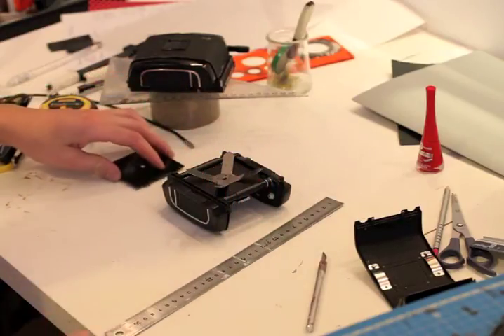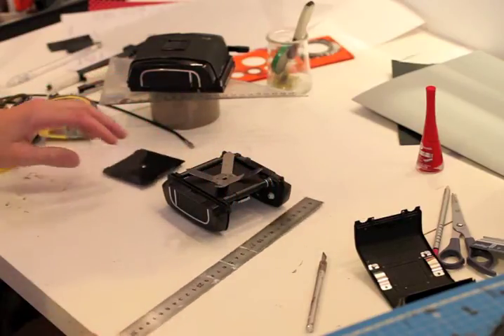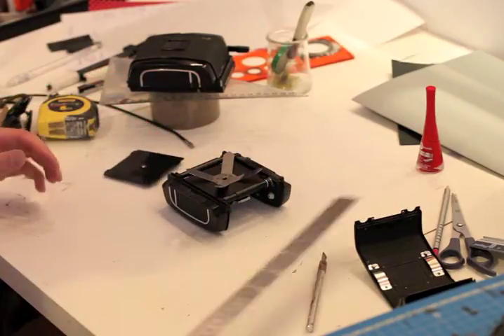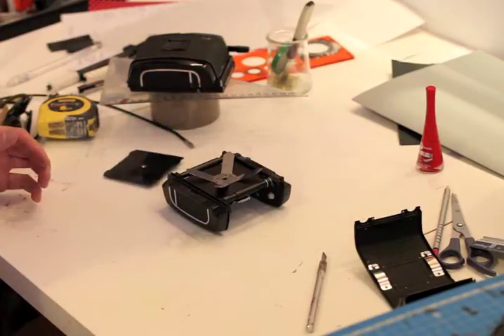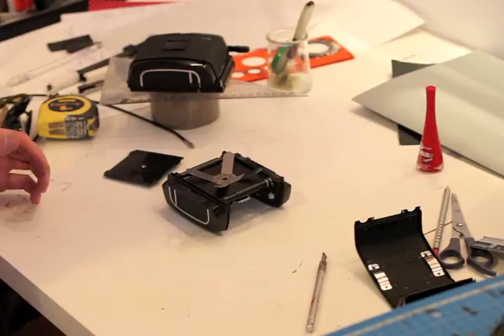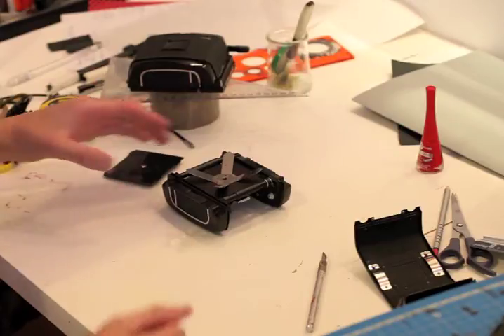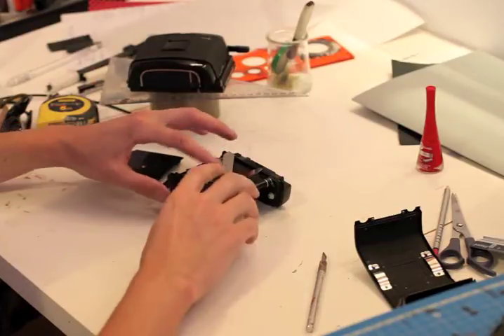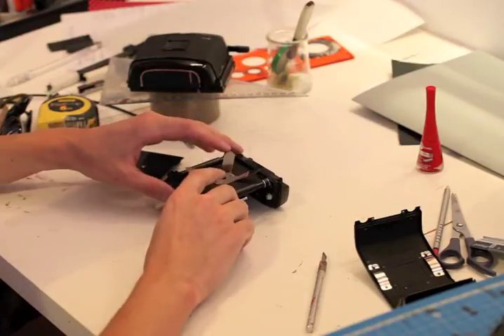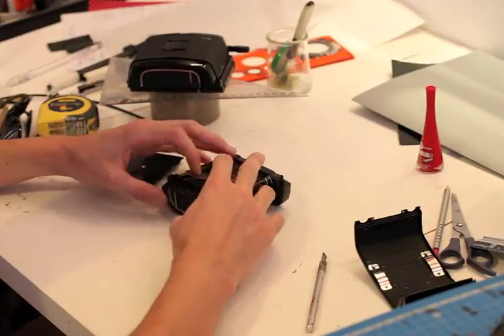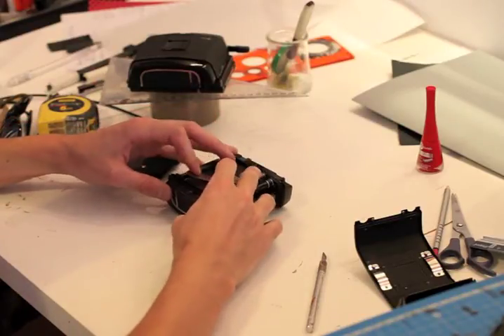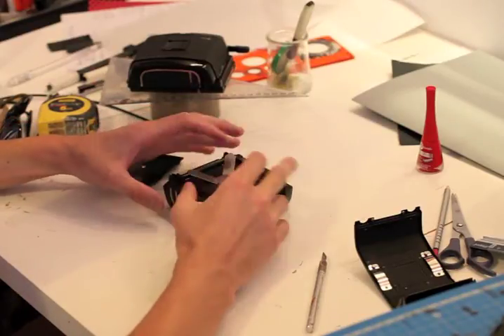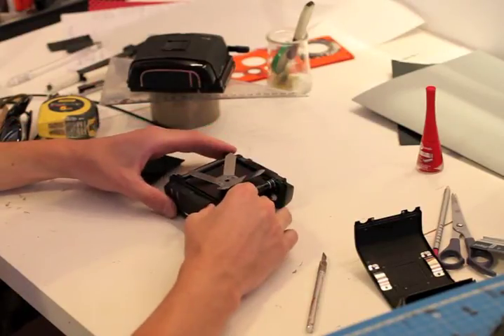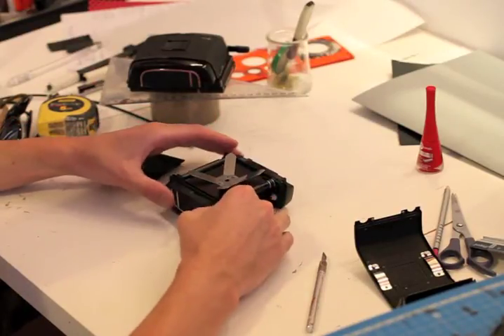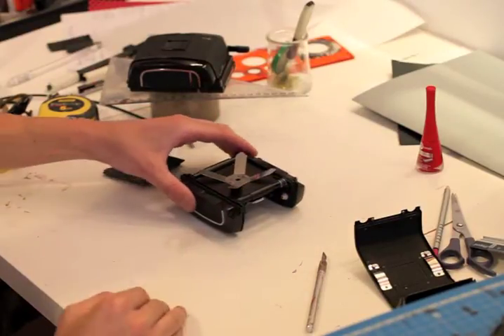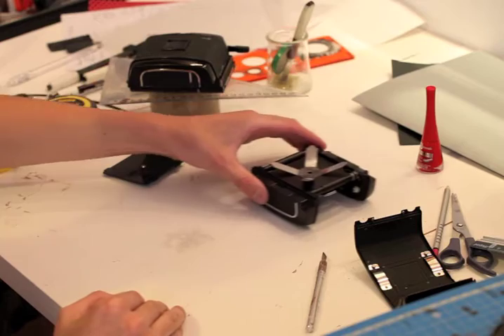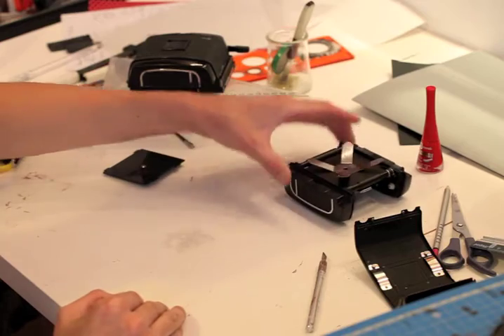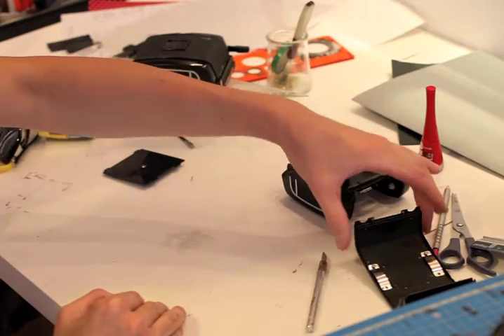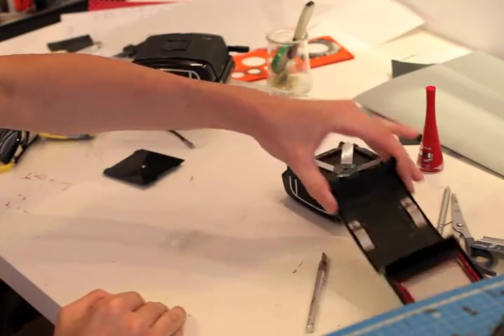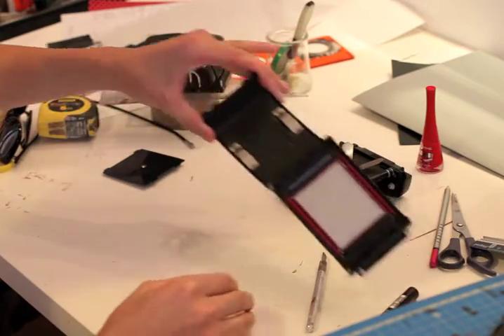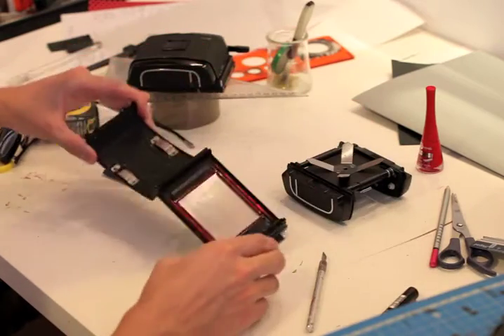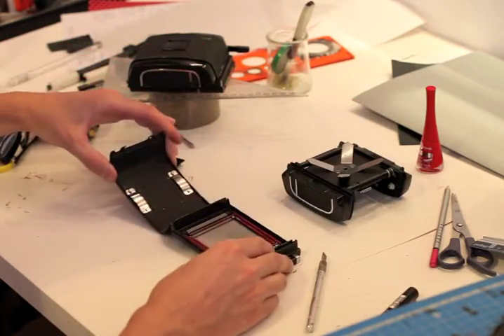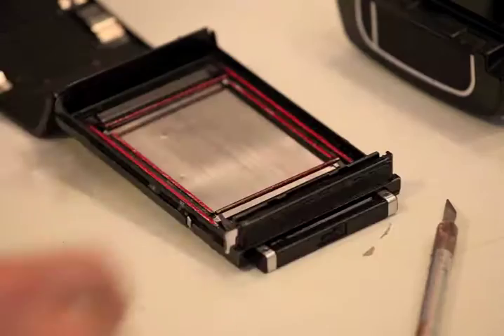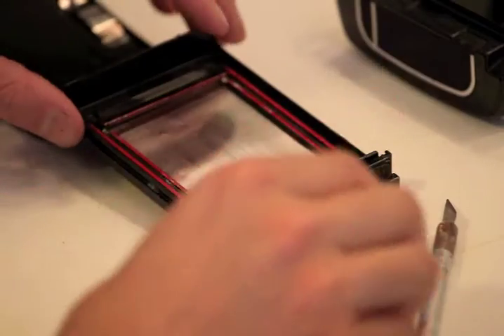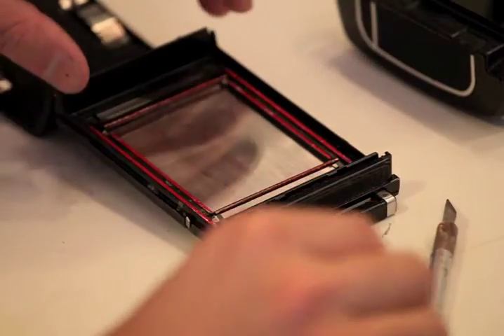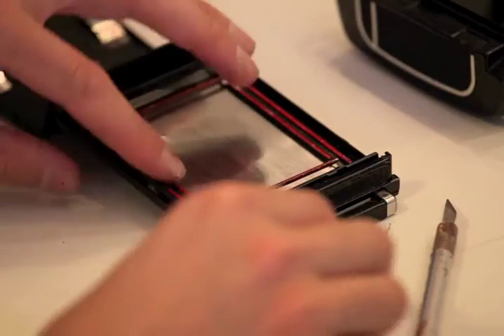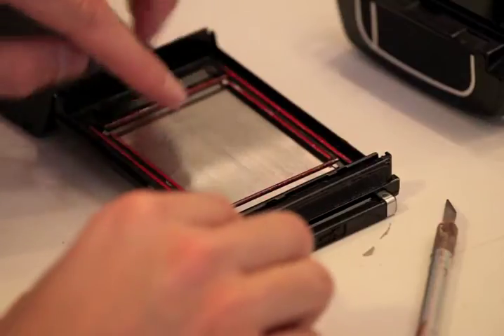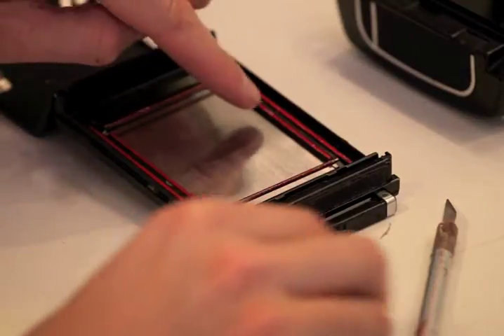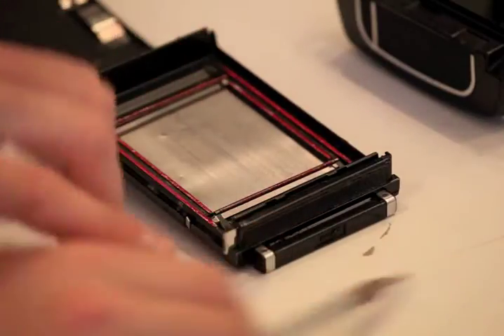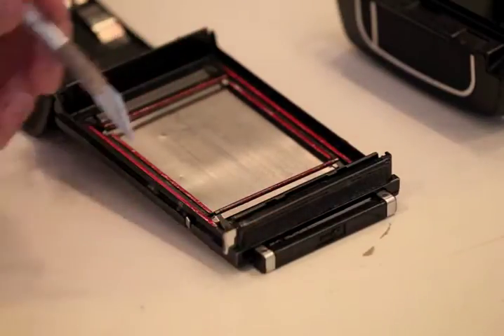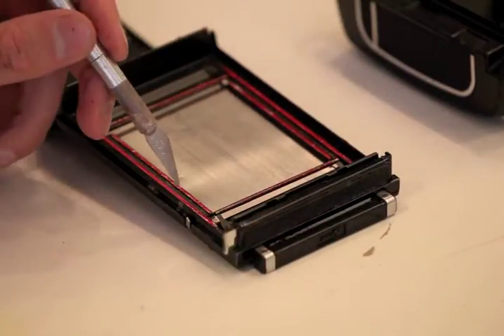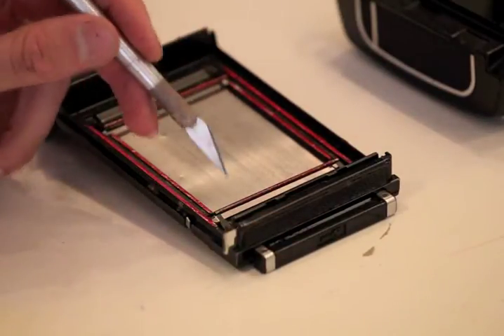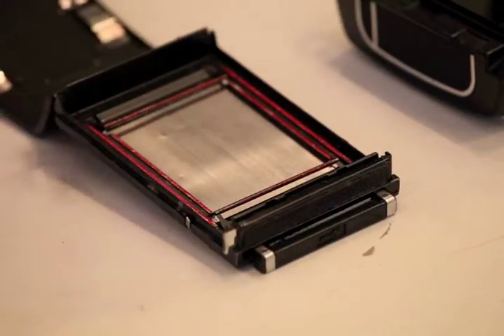Now you can see a 4-blade spring and it's fully okay. You have to varnish everything to avoid any silver nitrate contamination.